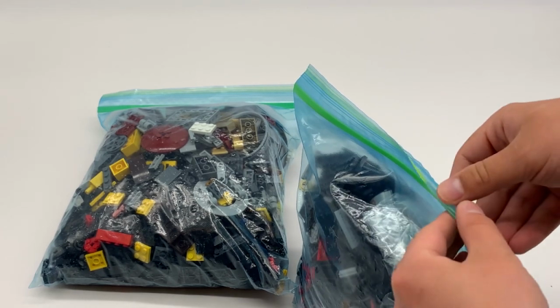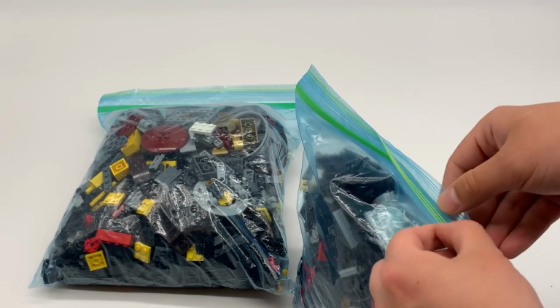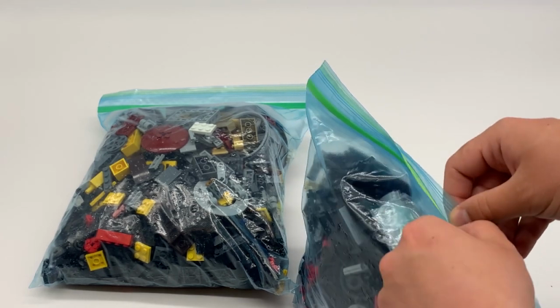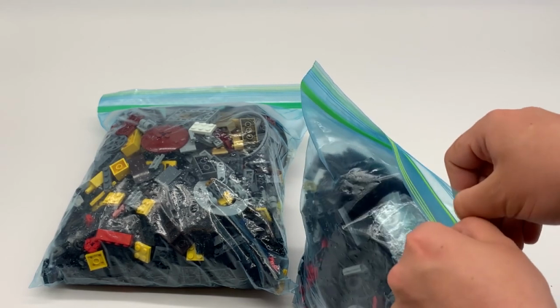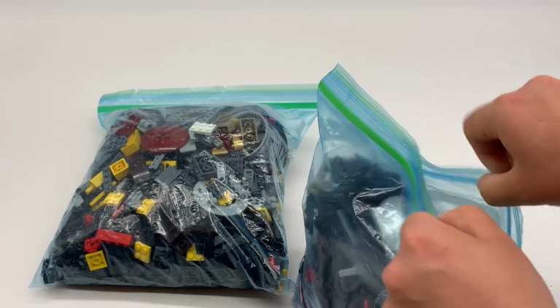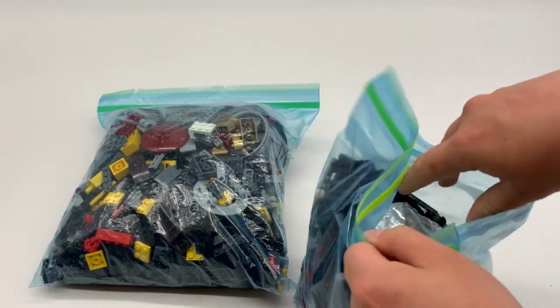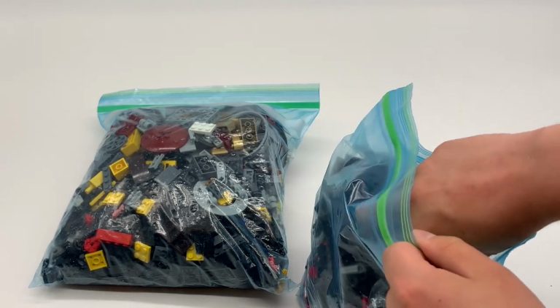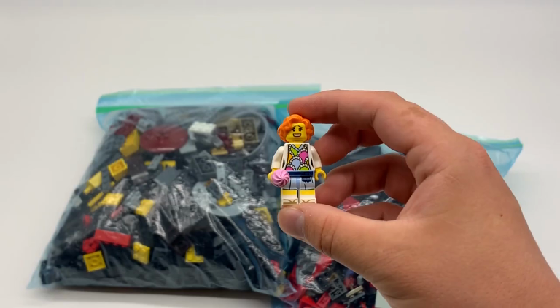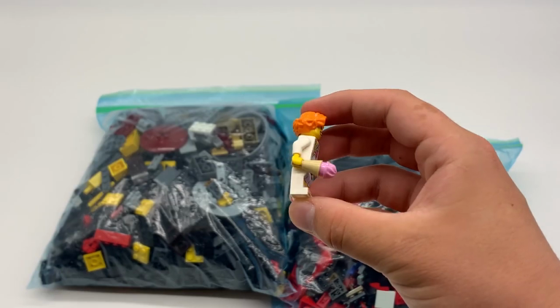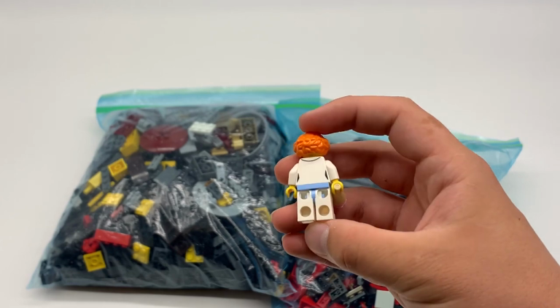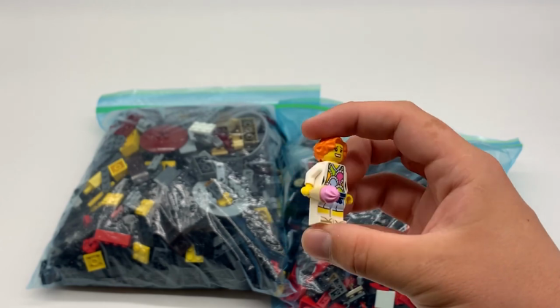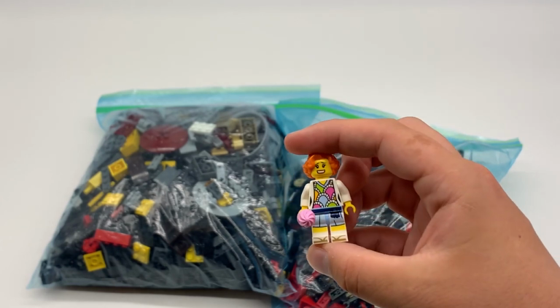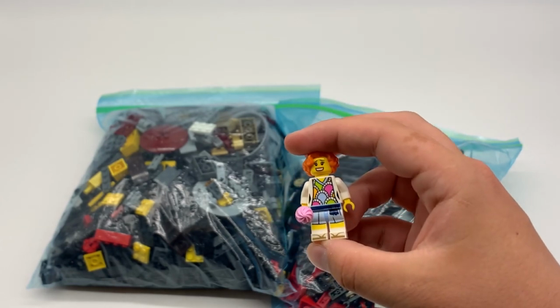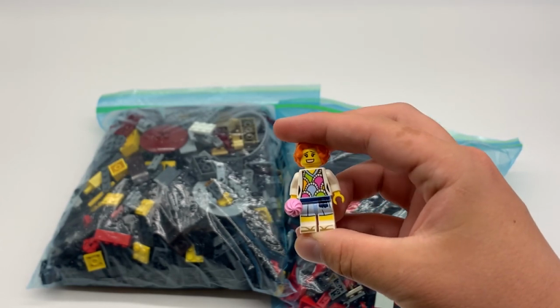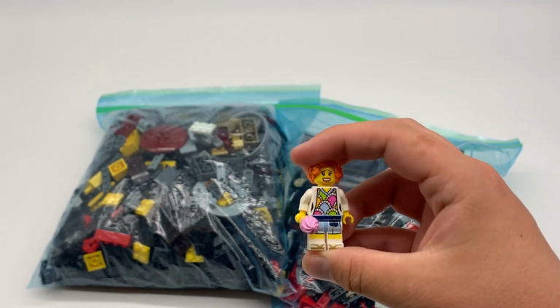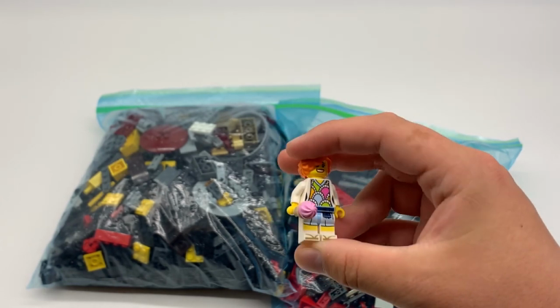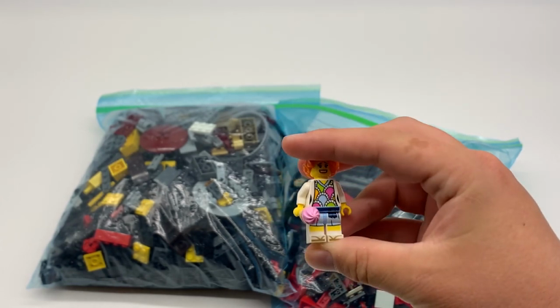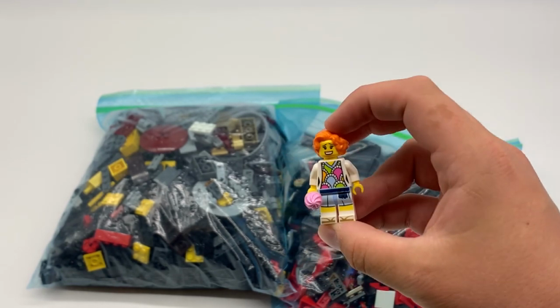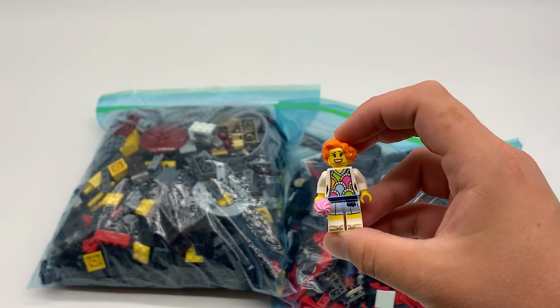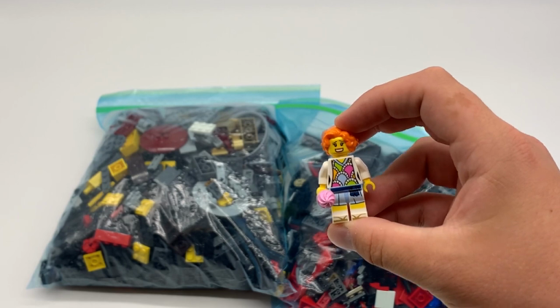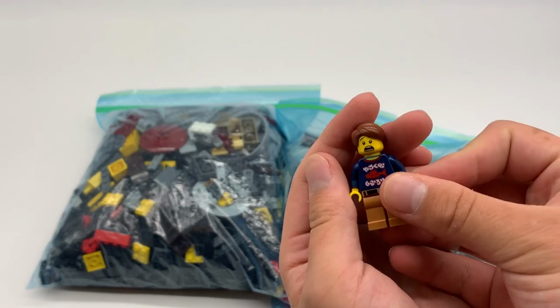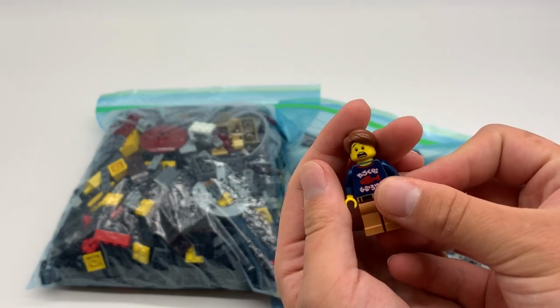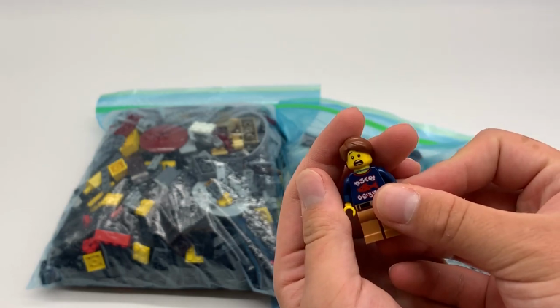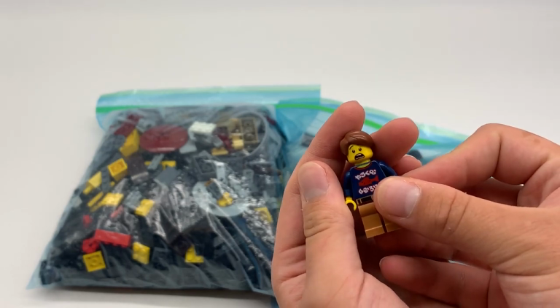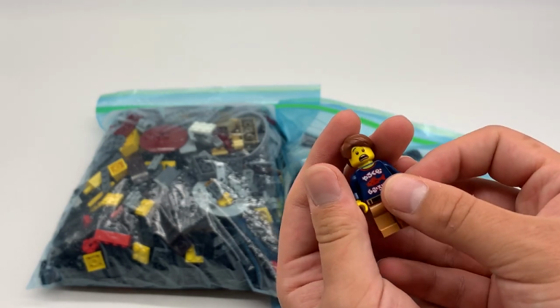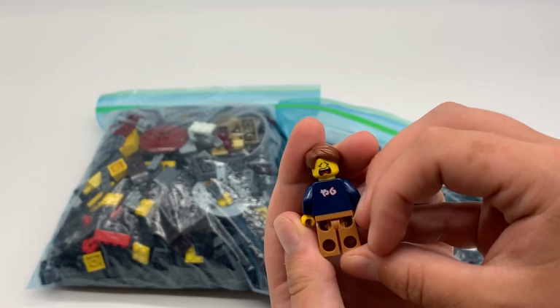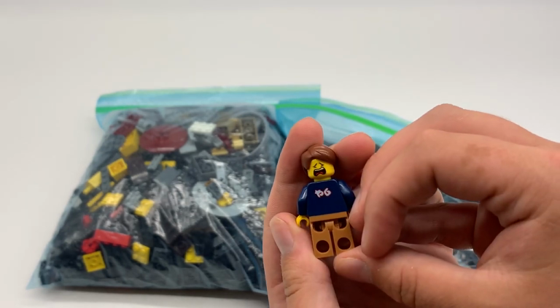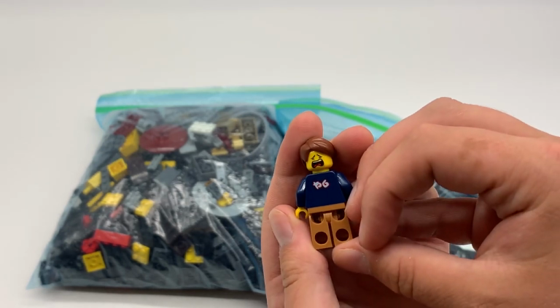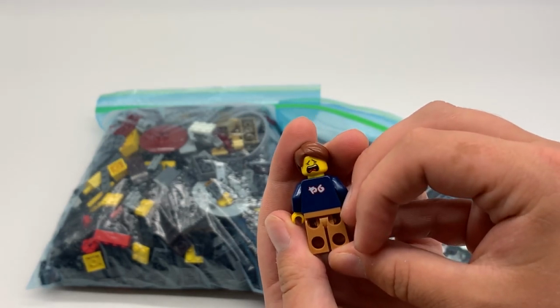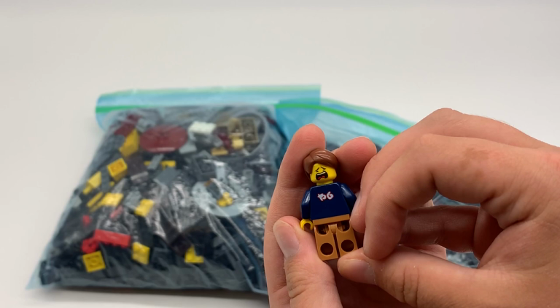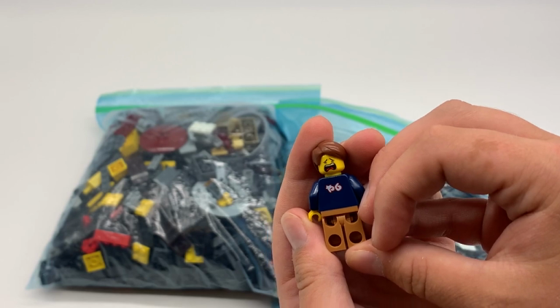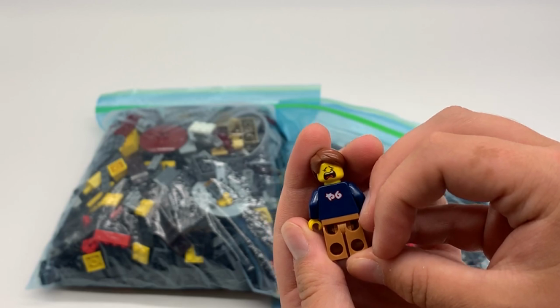It looks like the minifigures are in here, and I want to see those guys up close. Here's this one from Kai's Fire Mech — she has an incredible face print. That's such a good face print; I'm really happy to have that figure. Same with this guy — great expression on that side, and an even better one on the other side. That's a really useful facial expression to have.